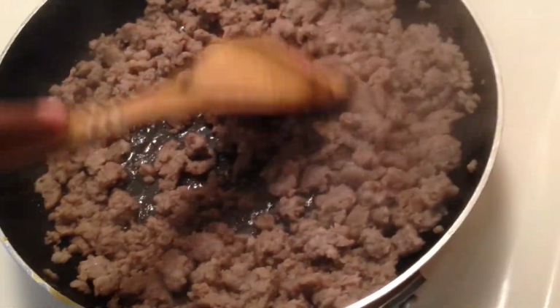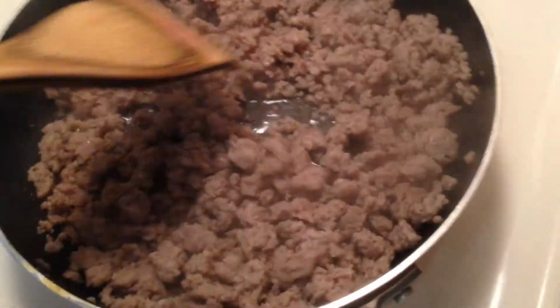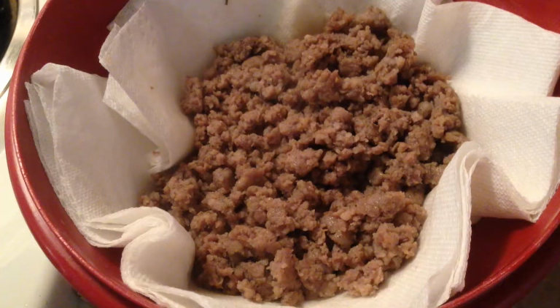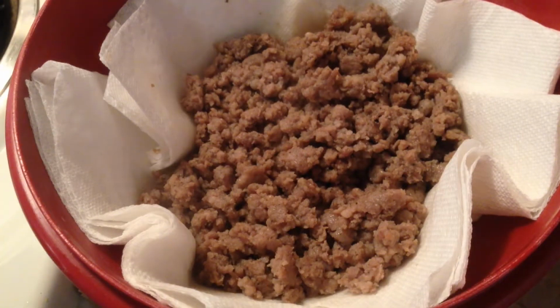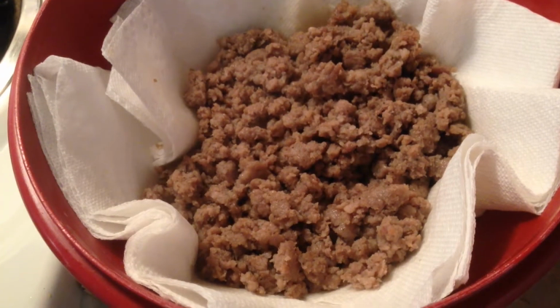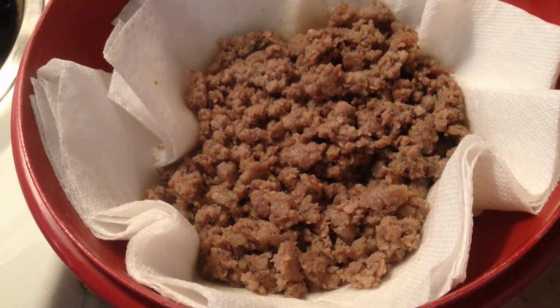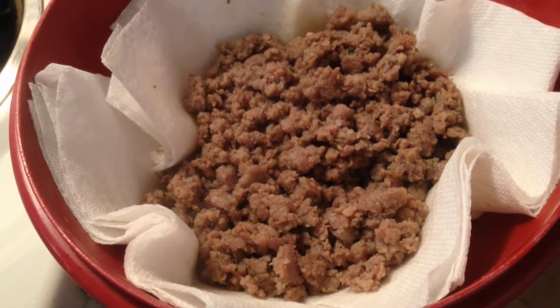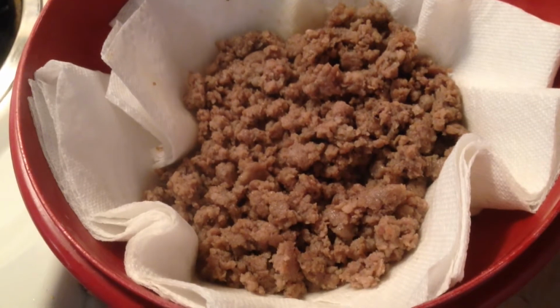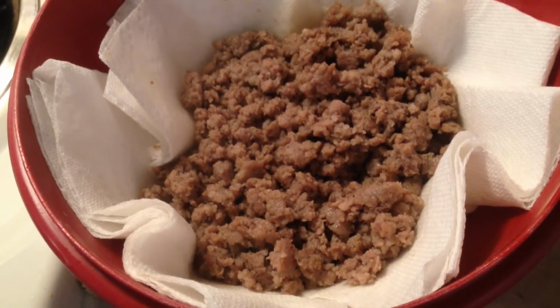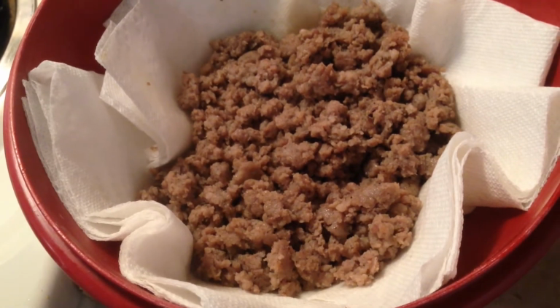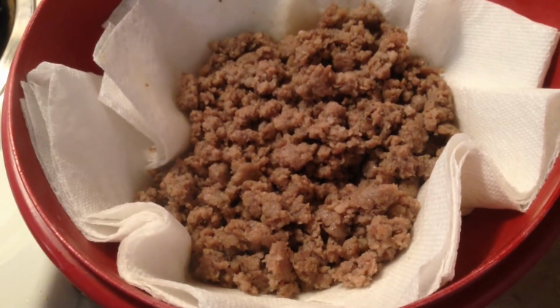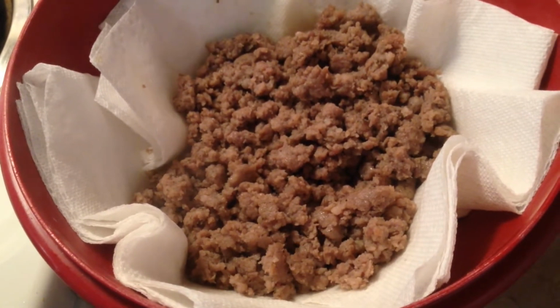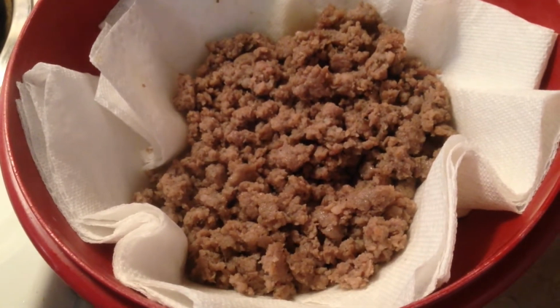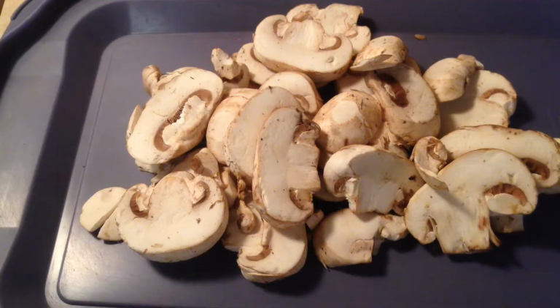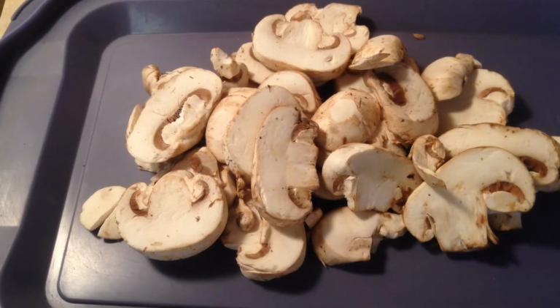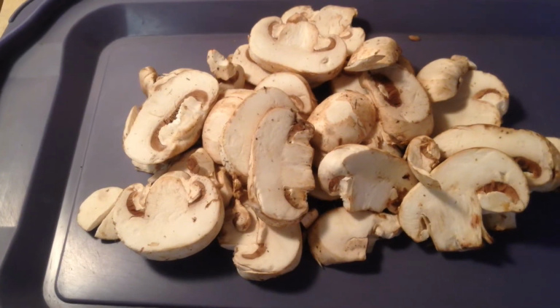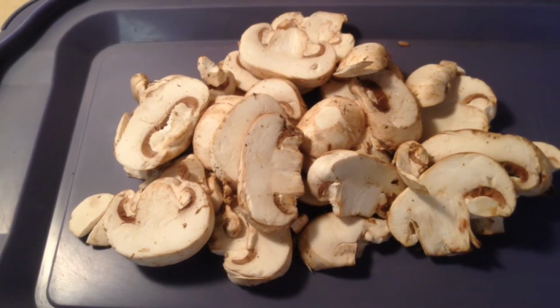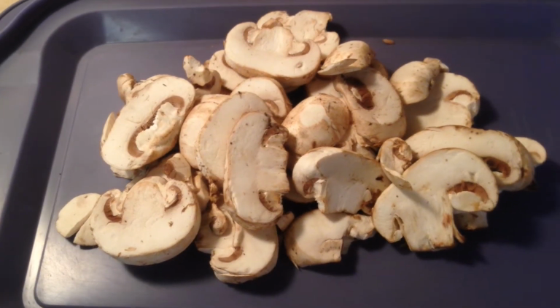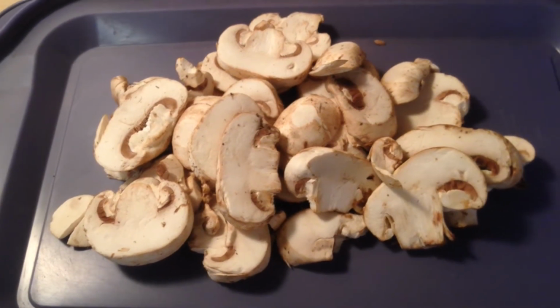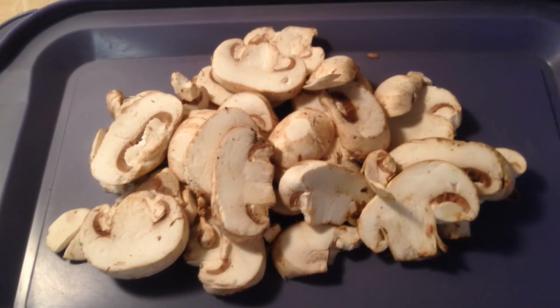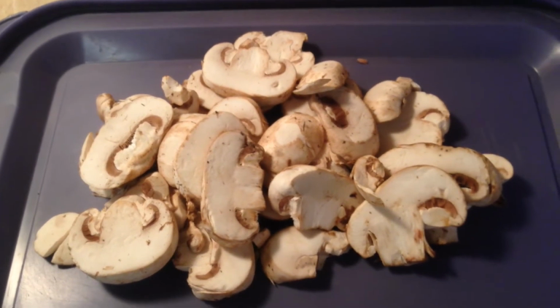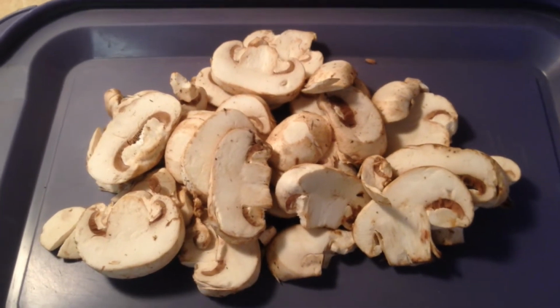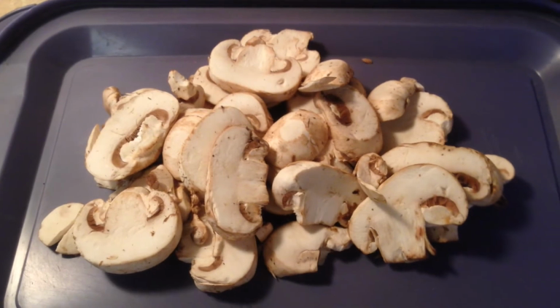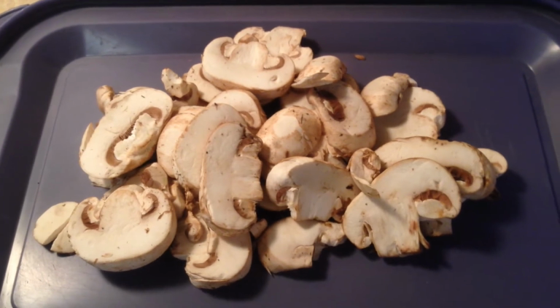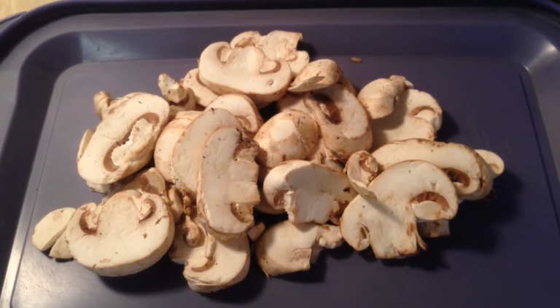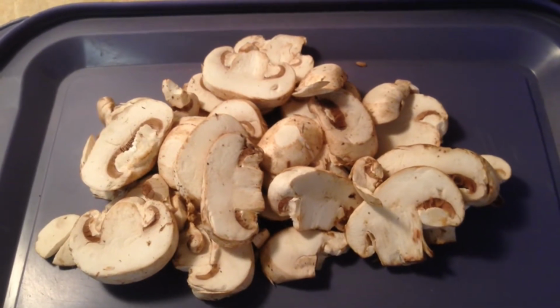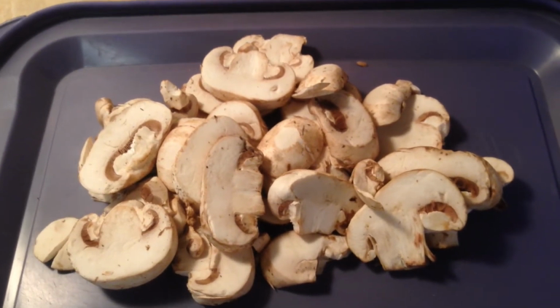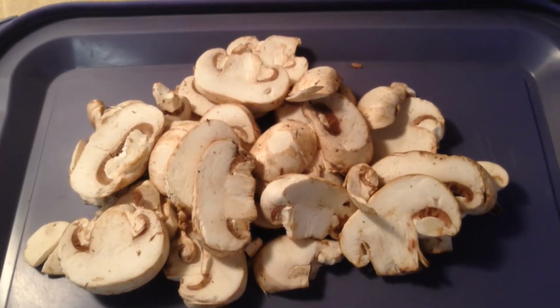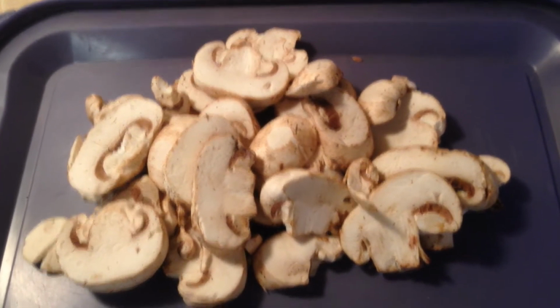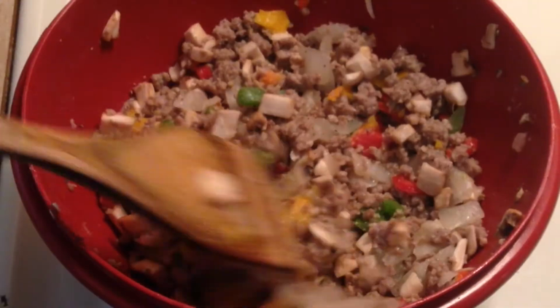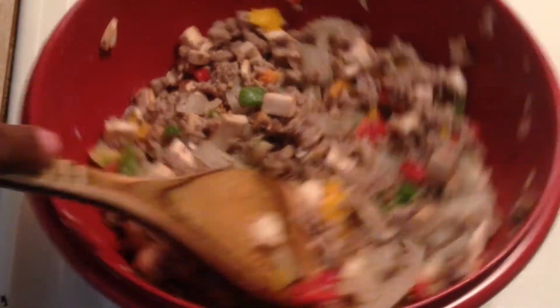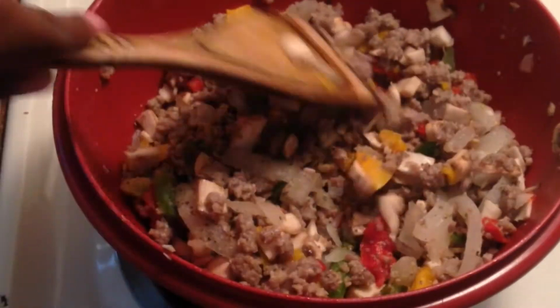In this case, my filling is going to be sausage, mushrooms, onions, and peppers. You can really use whatever filling you want — this is a fairly simple dish to make.